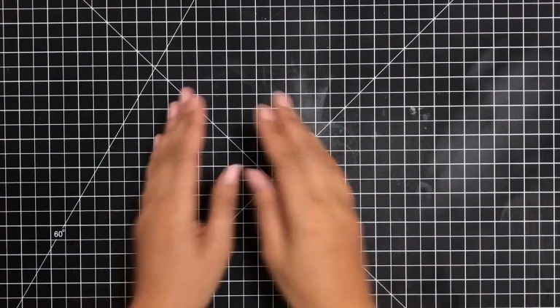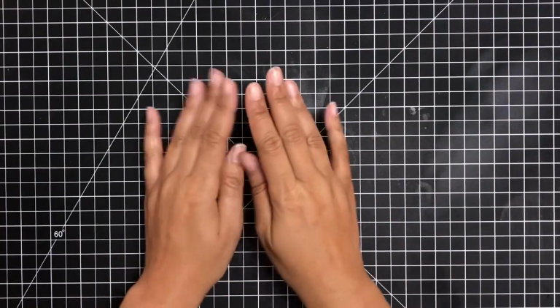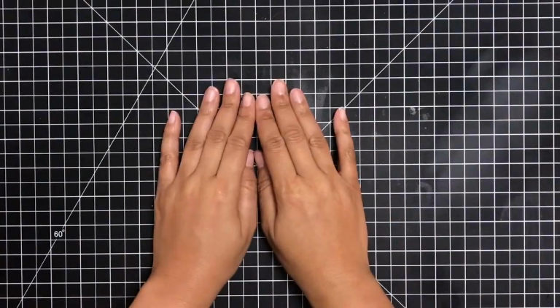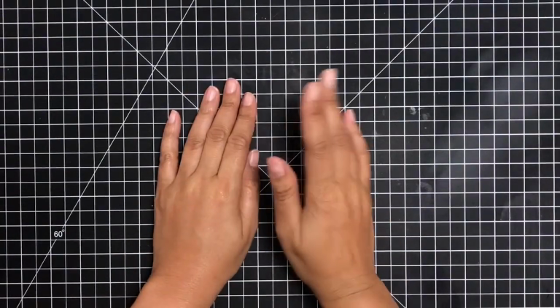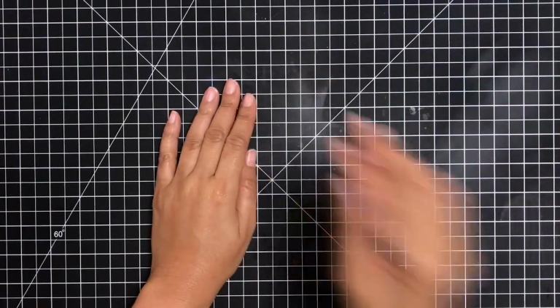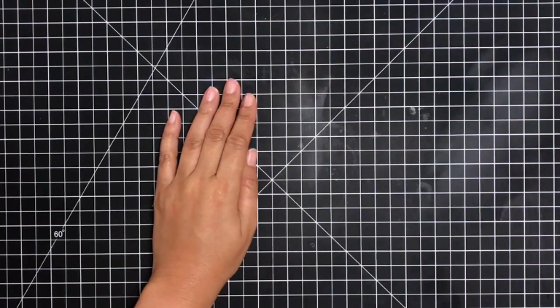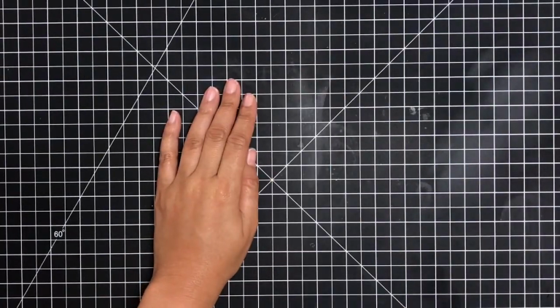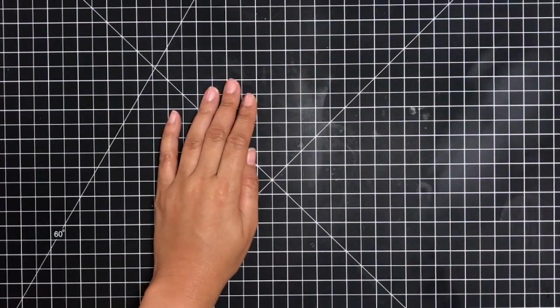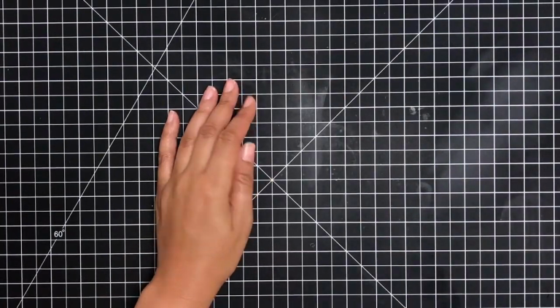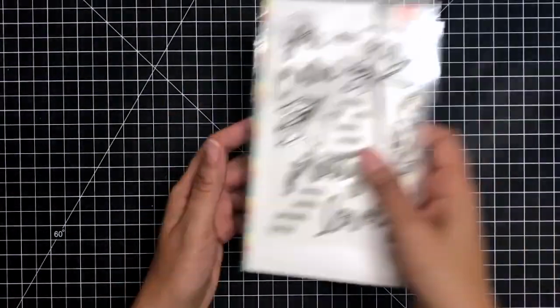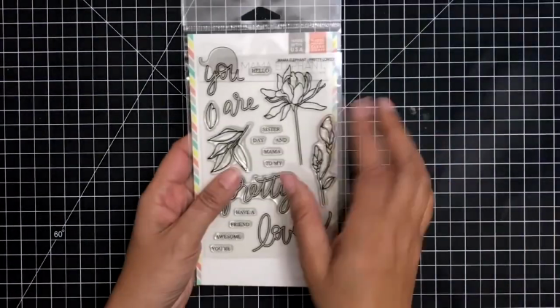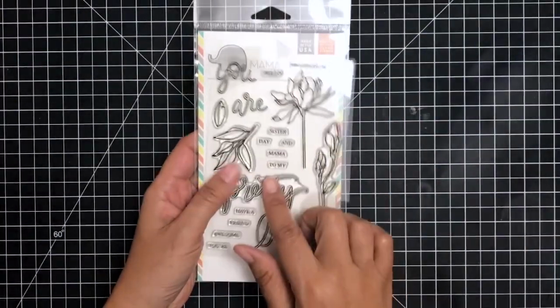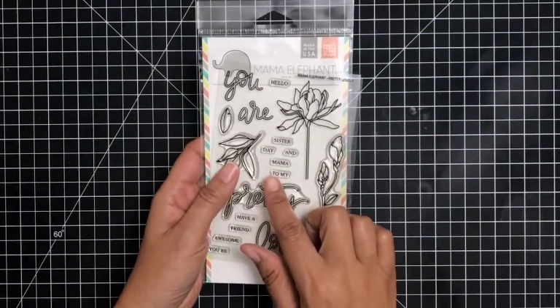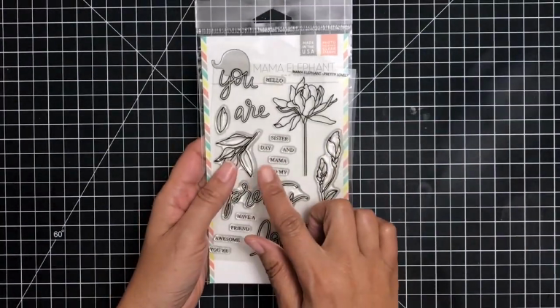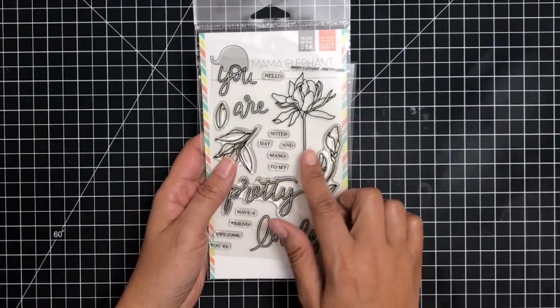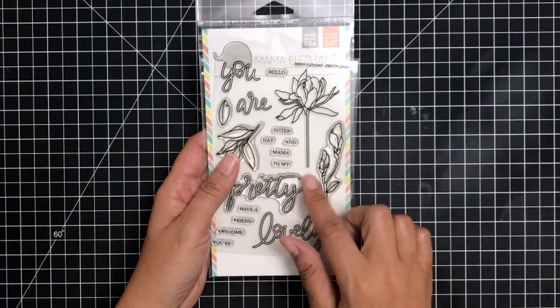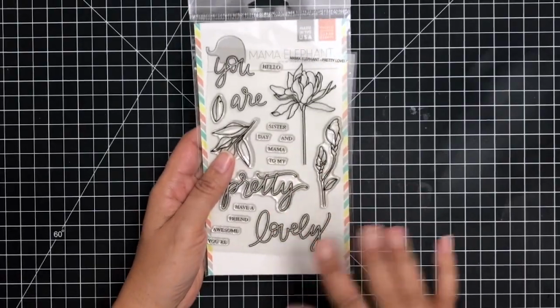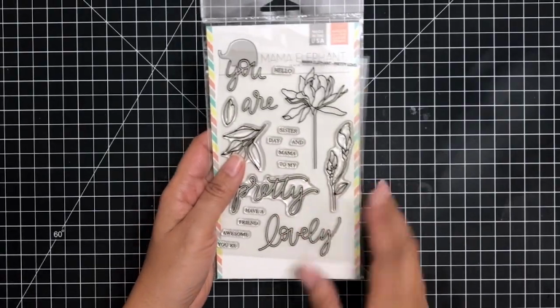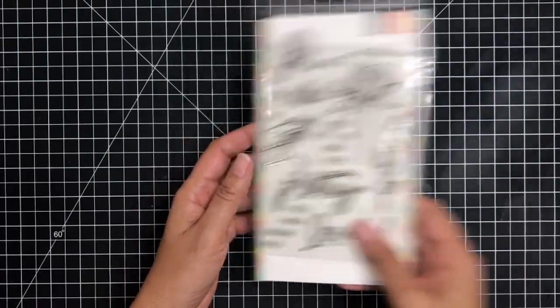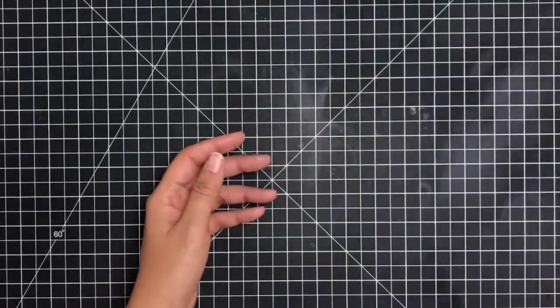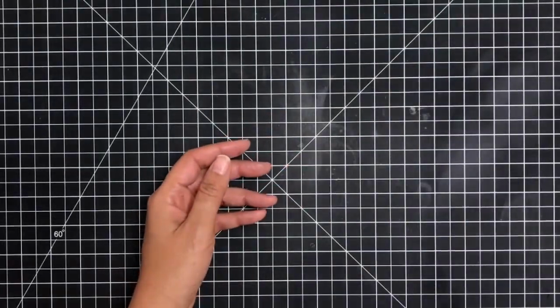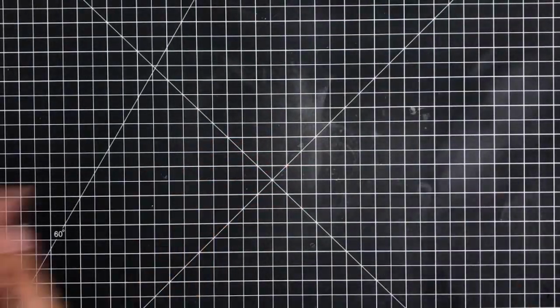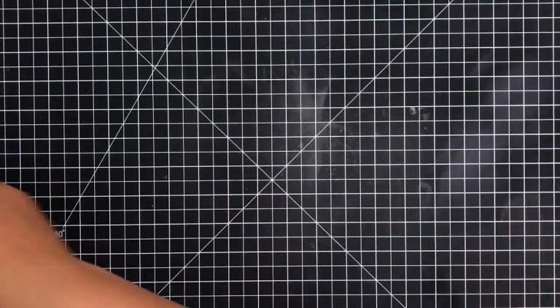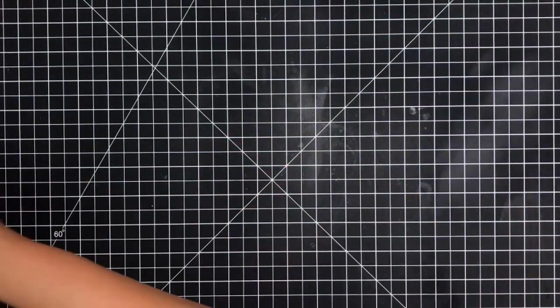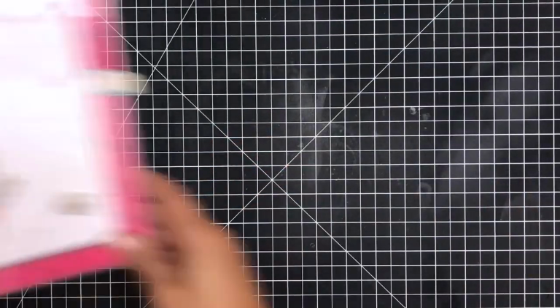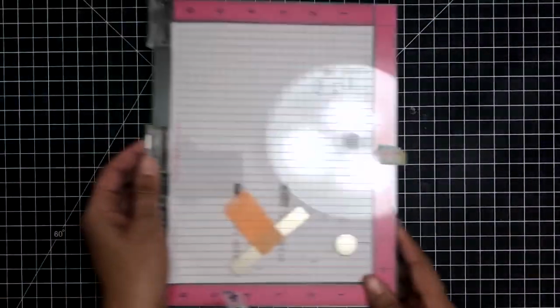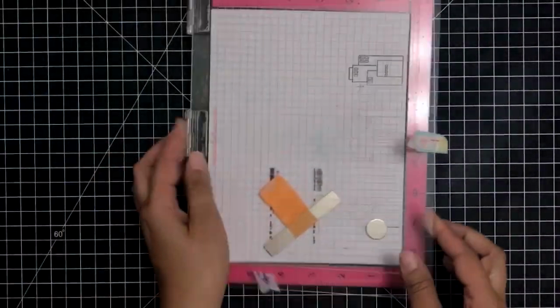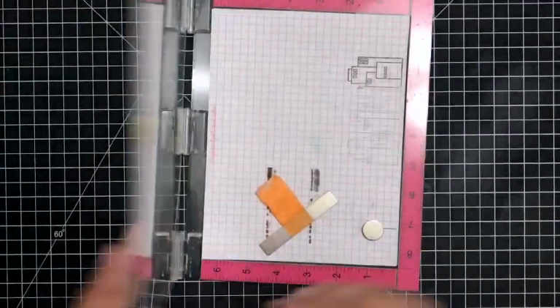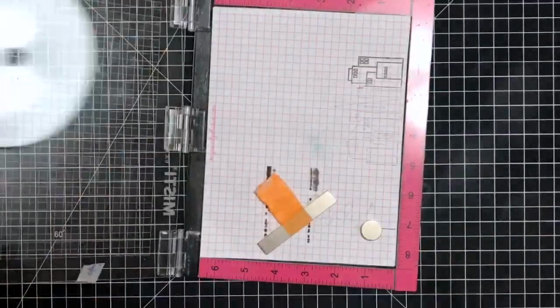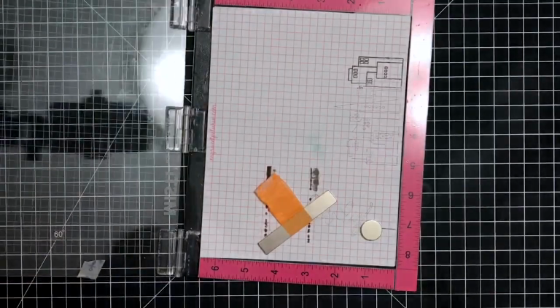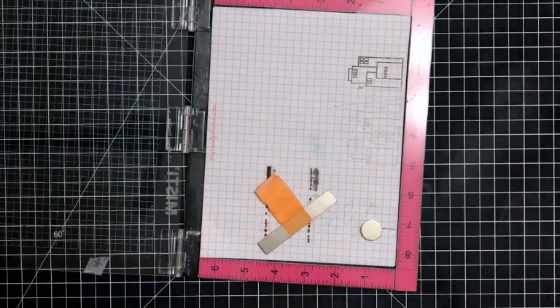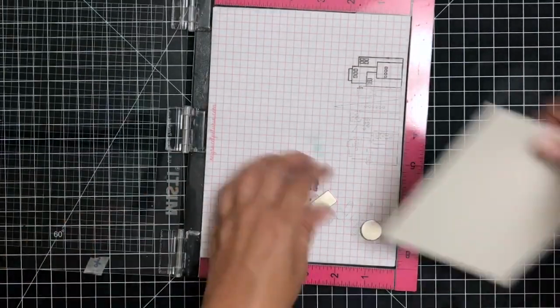Hey everybody, it's Dana. Welcome back. Today I'm going to be using another Mama Elephant set. This is called Pretty Lovely and I absolutely love the design of this stamp set. So let's go ahead and get started.